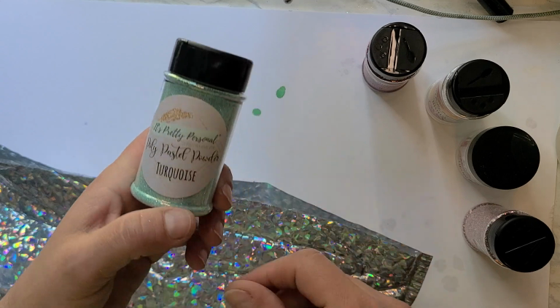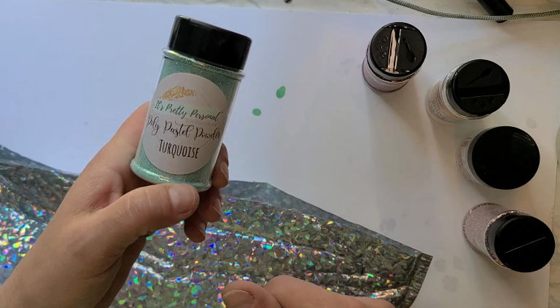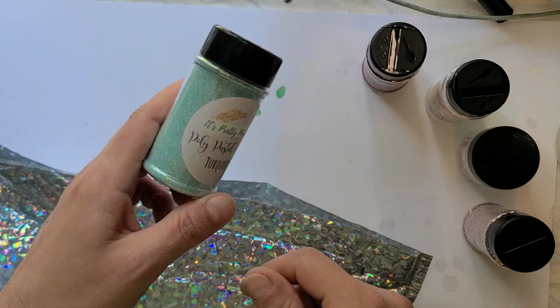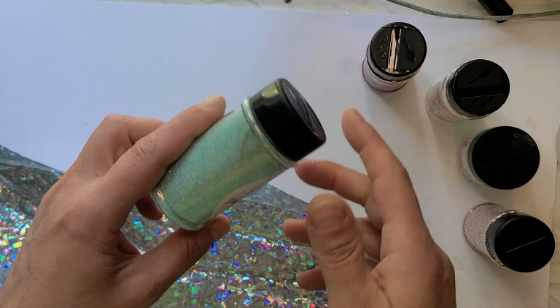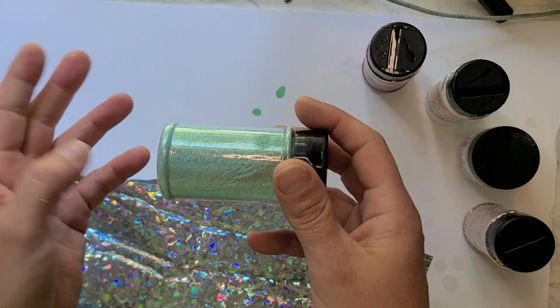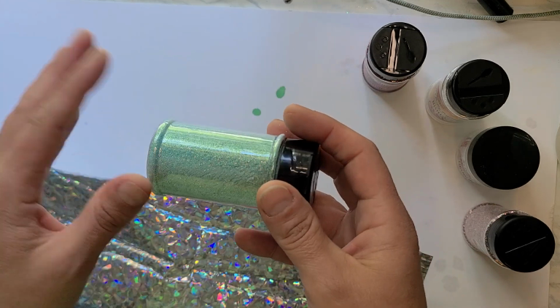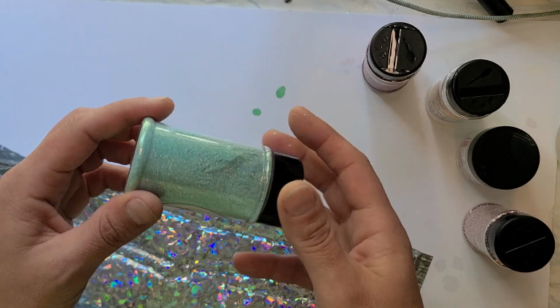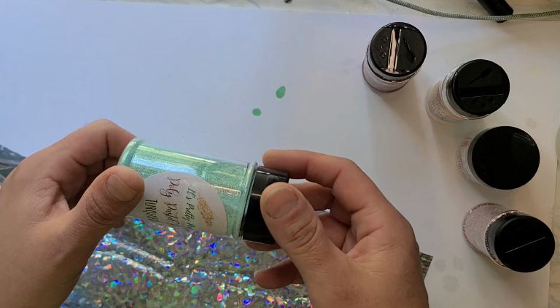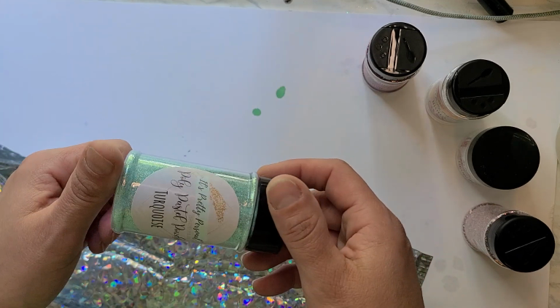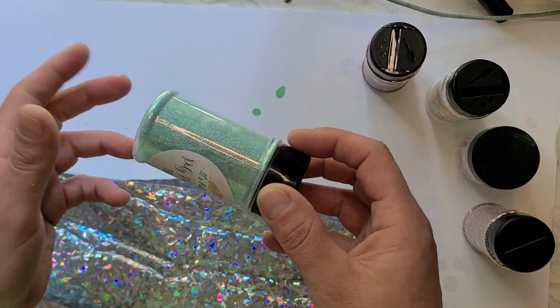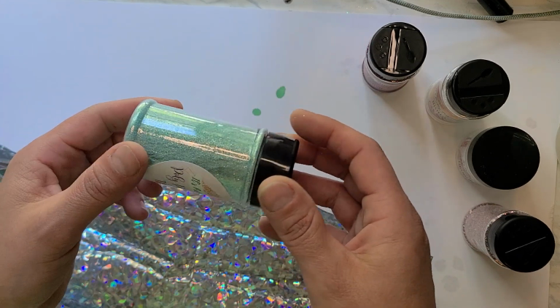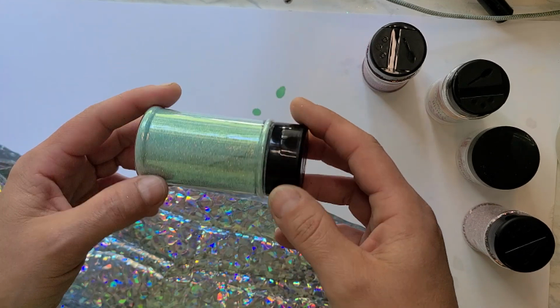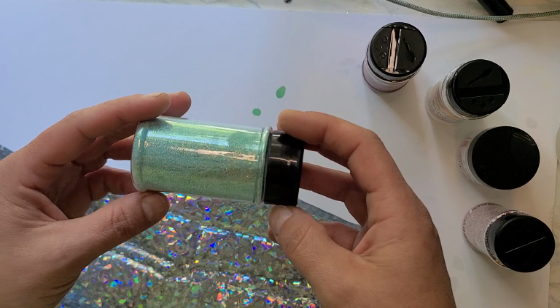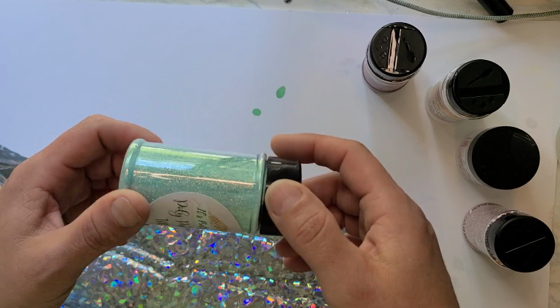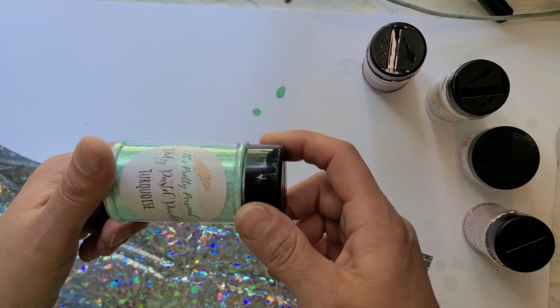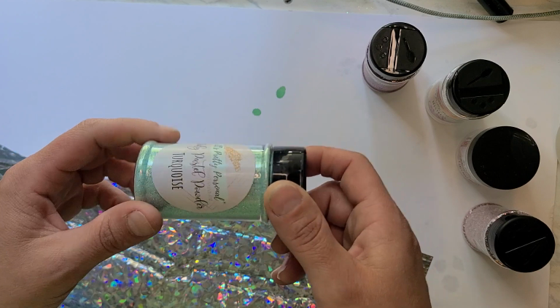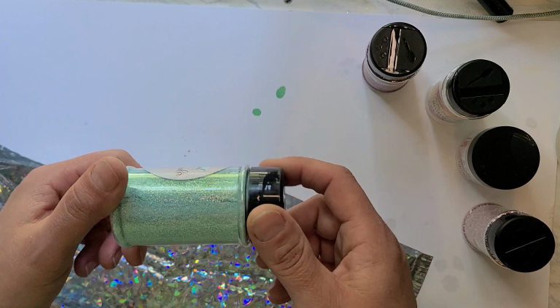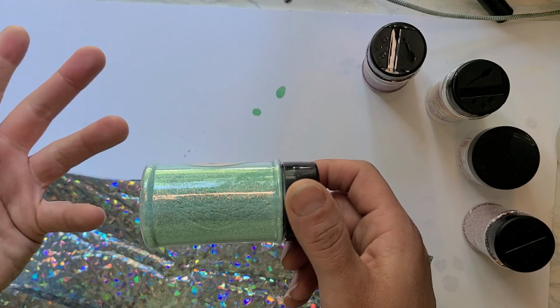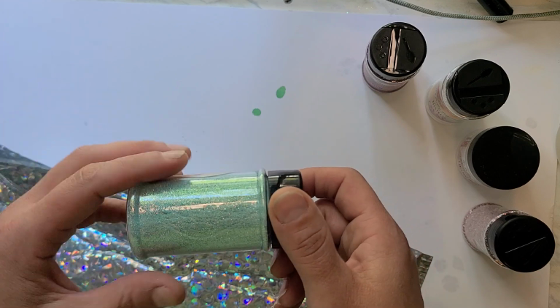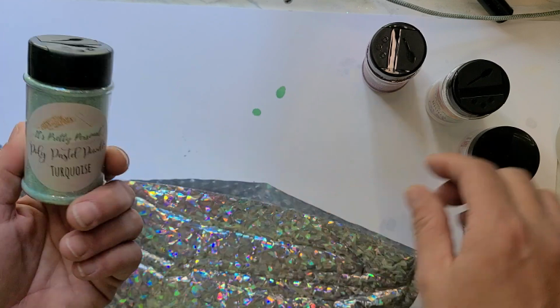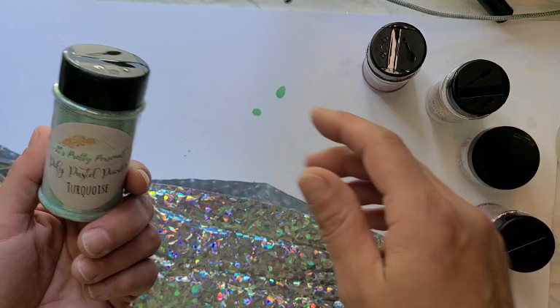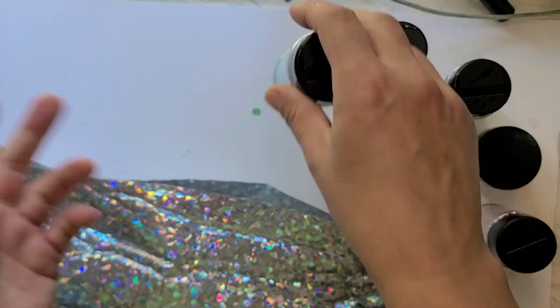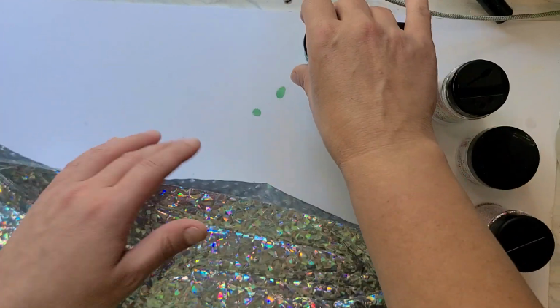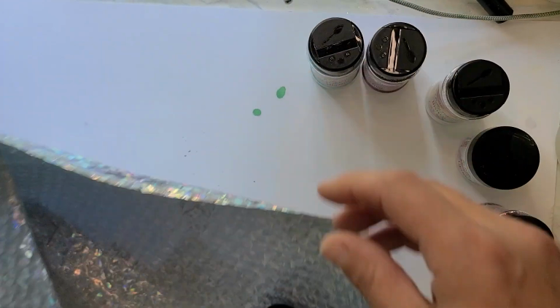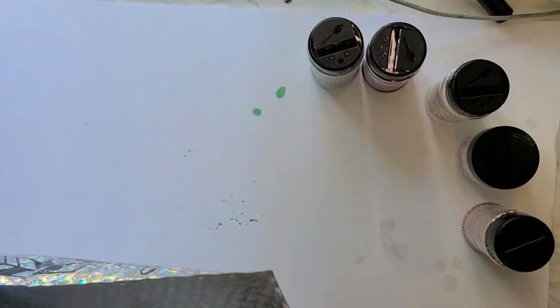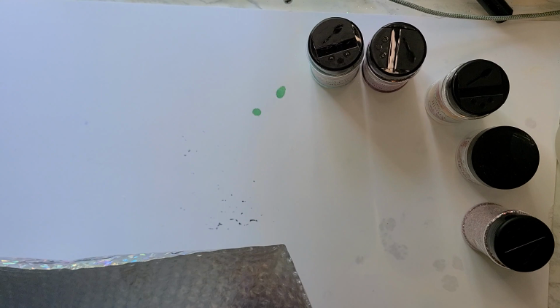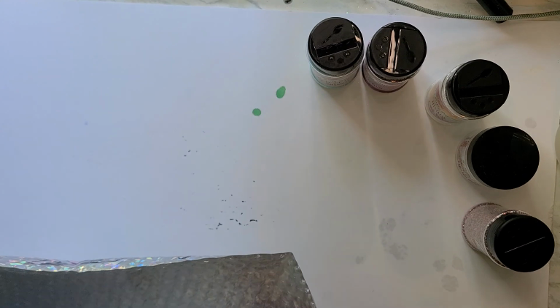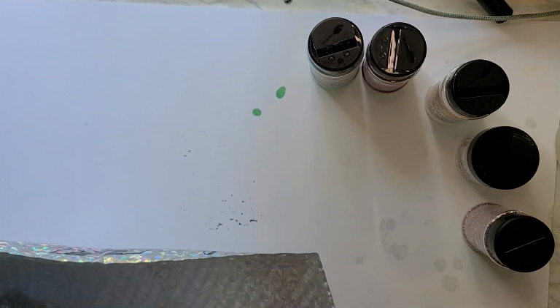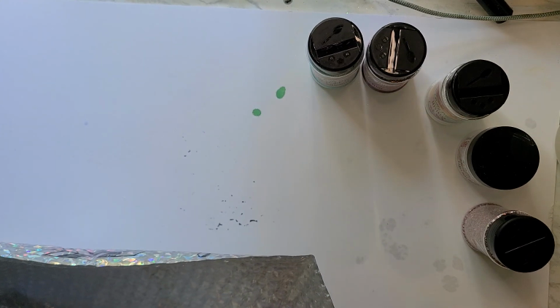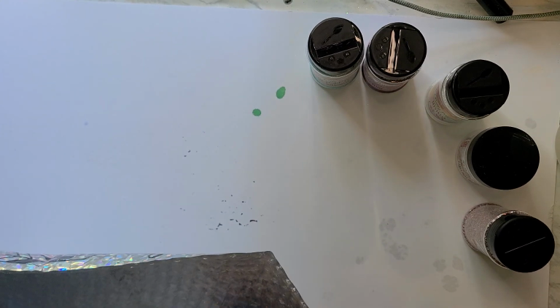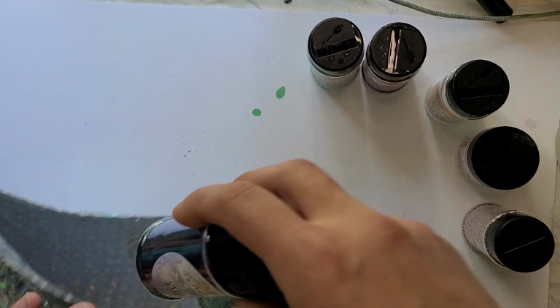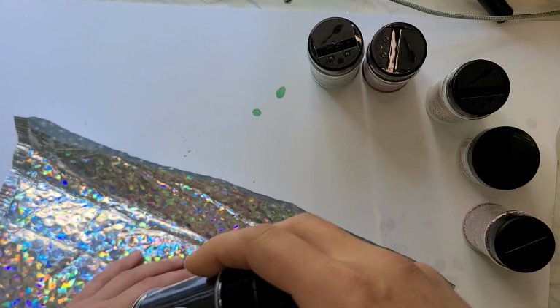I don't know what the powders use — if you use Tack It, I'm not sure. I'll look into it or see if you use them as a regular glitter. I don't know, I'm just trying to build a variety of different things.